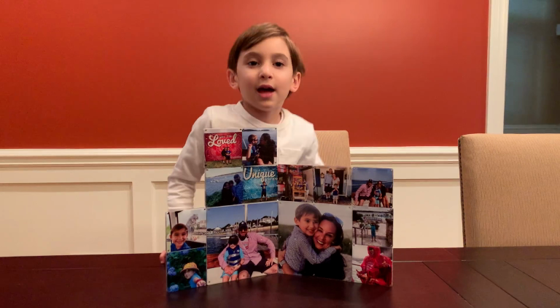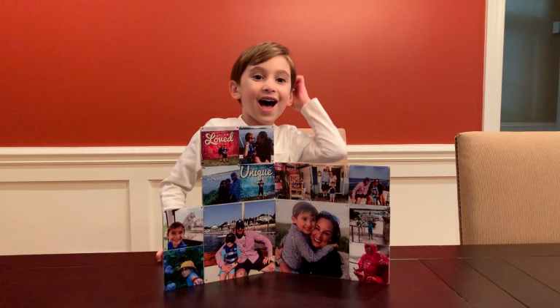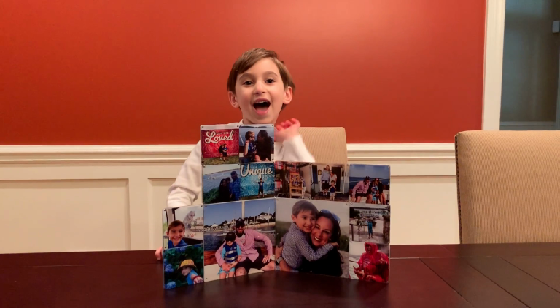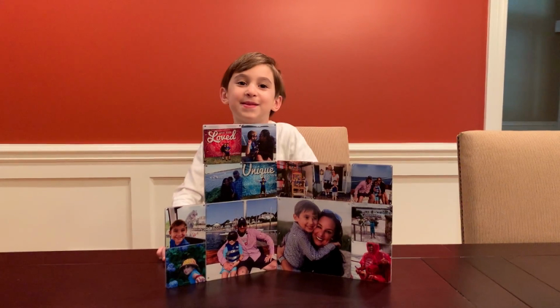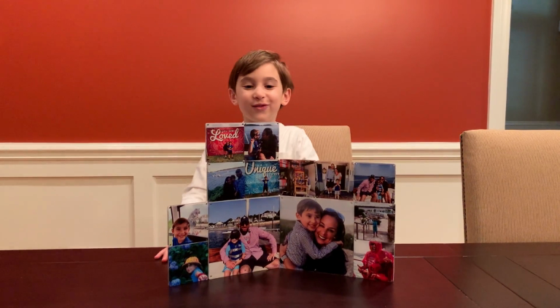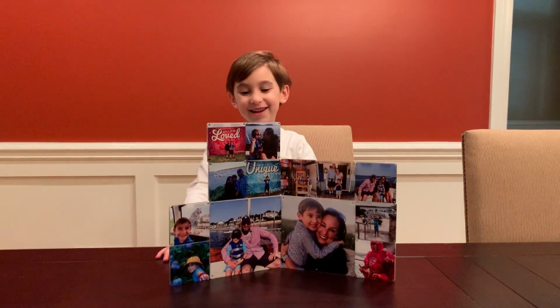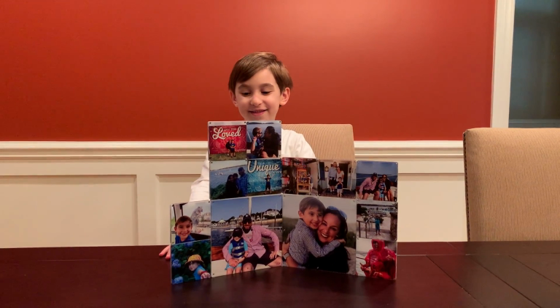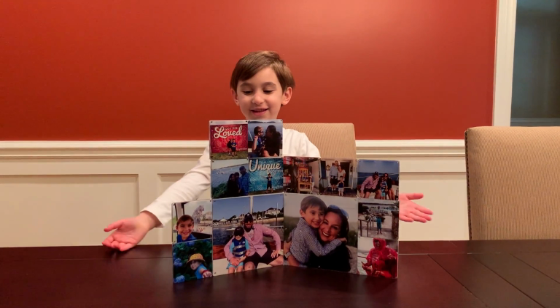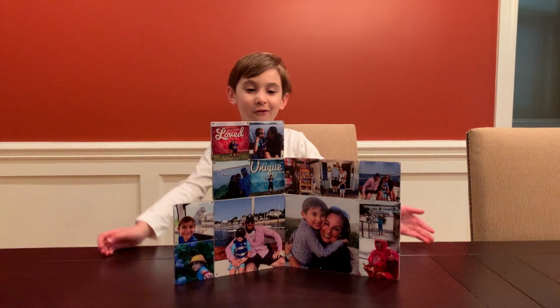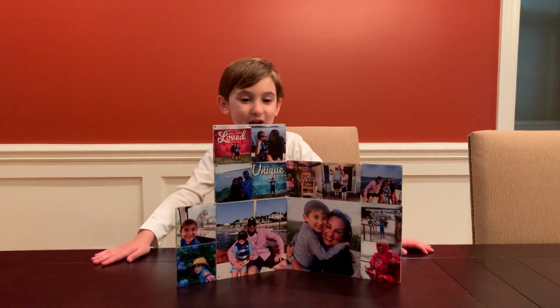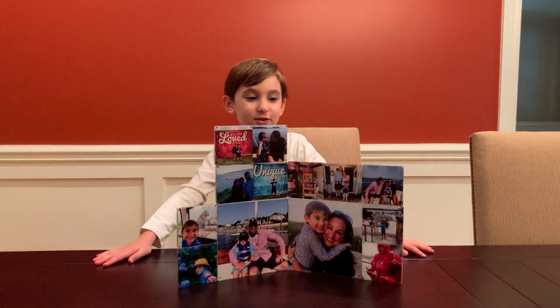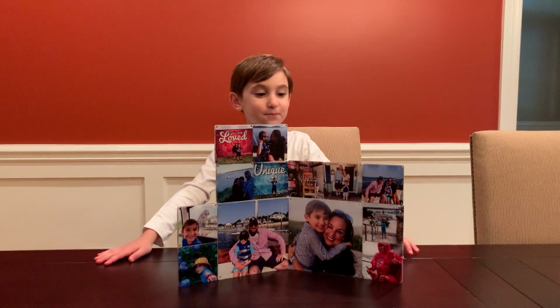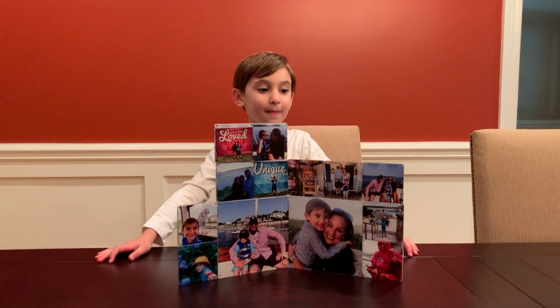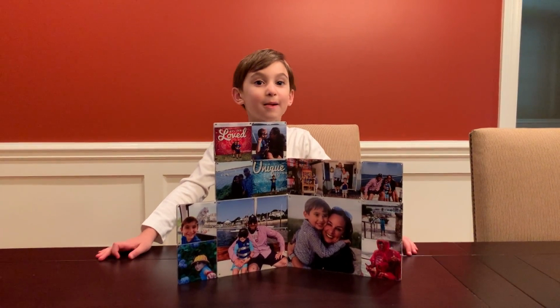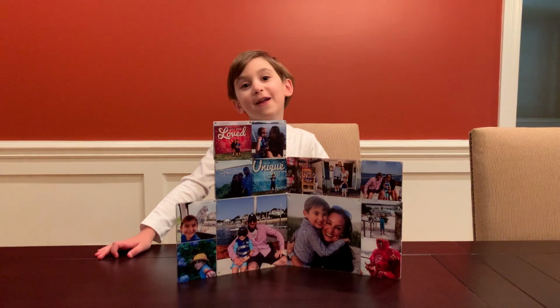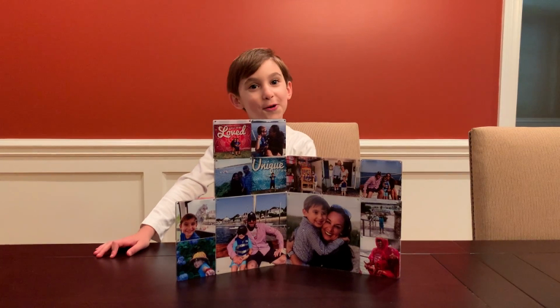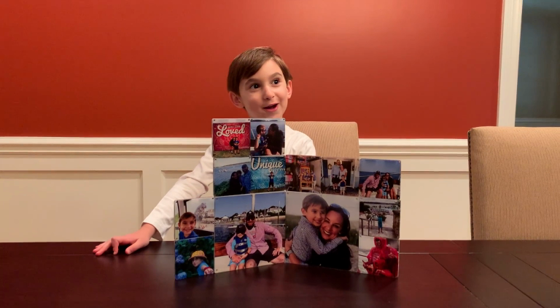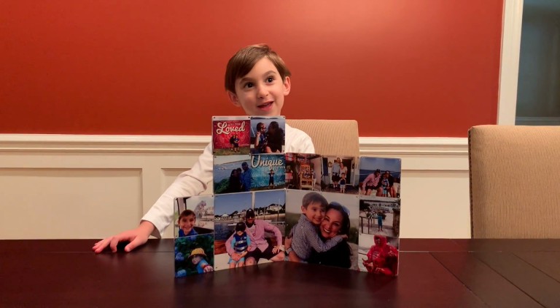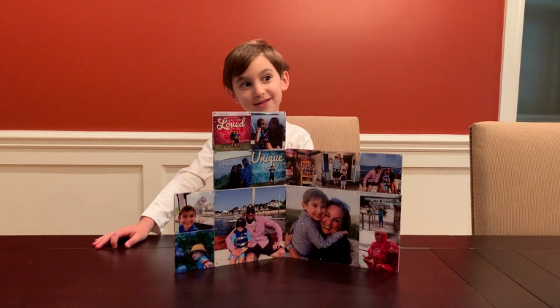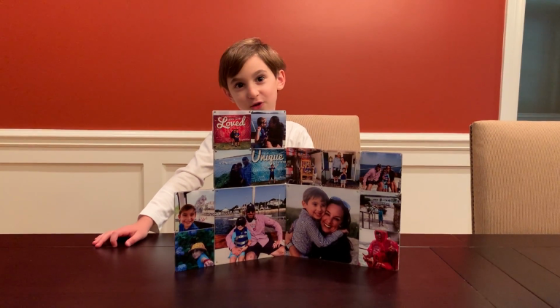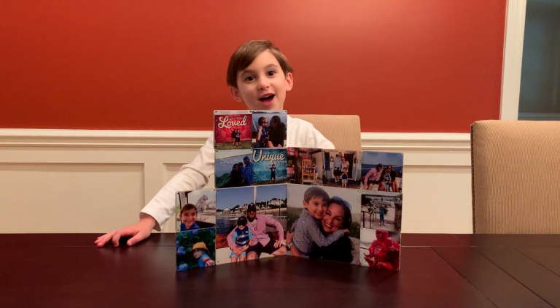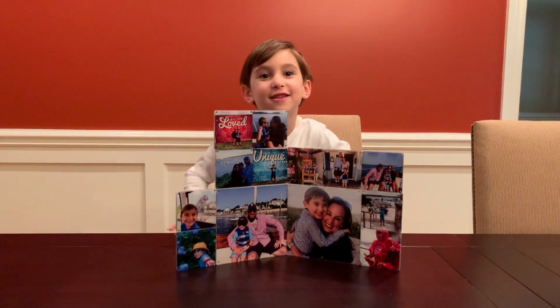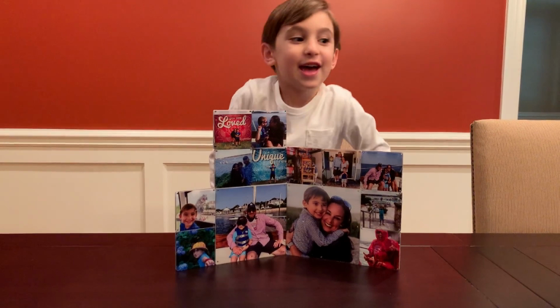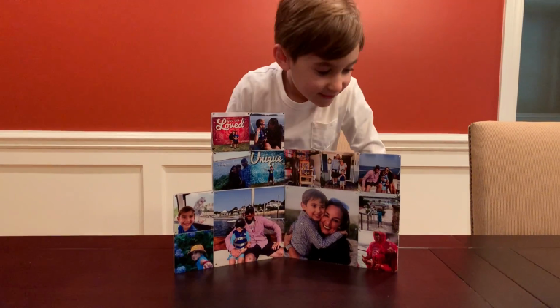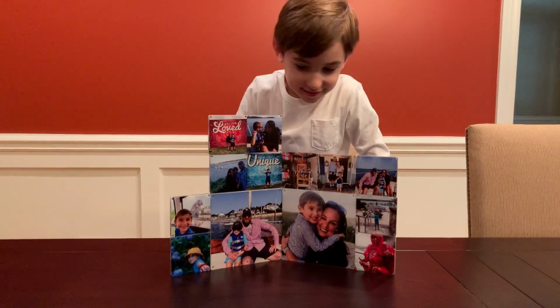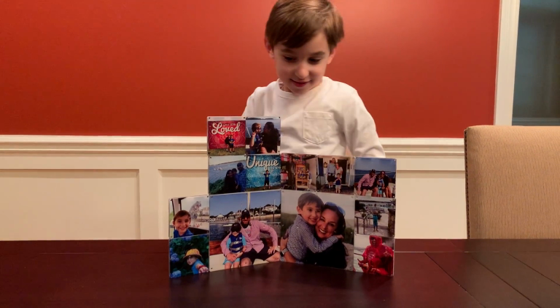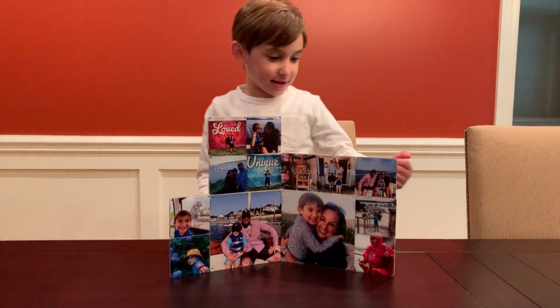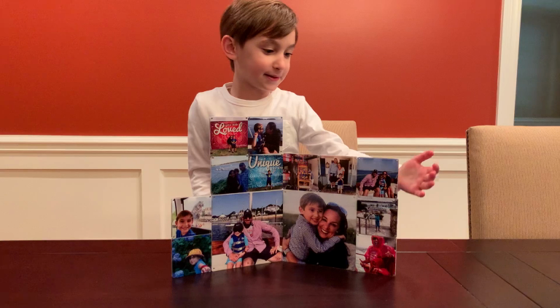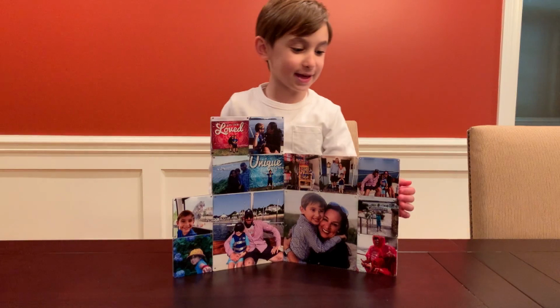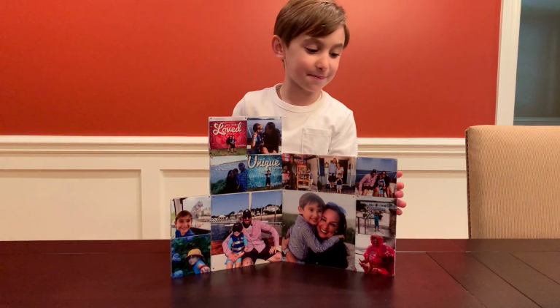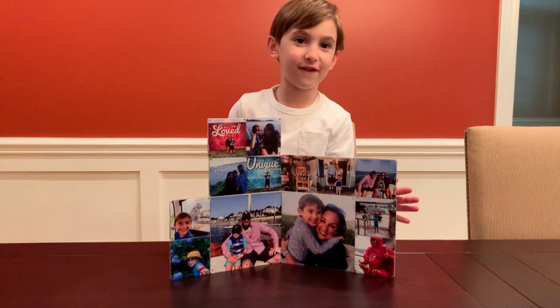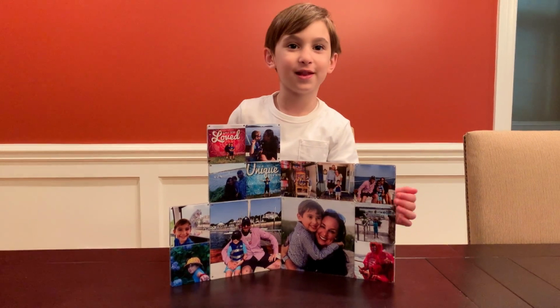Hi, it's Mia Reid and this is the myMagna-Tiles® set from createon.com. This is me and my family.